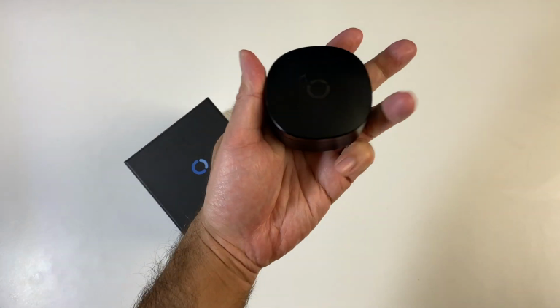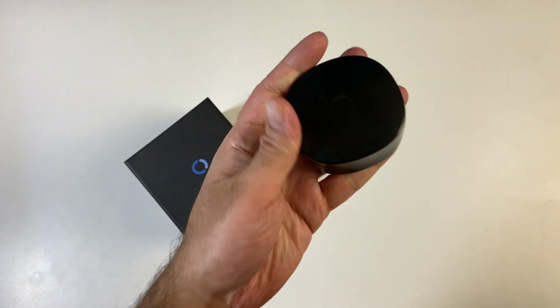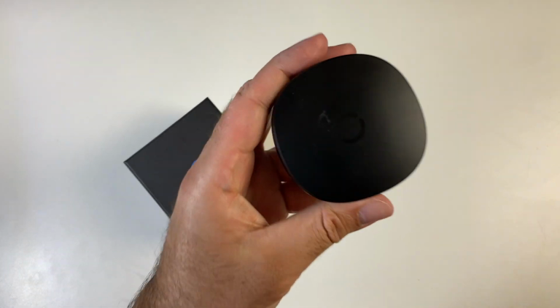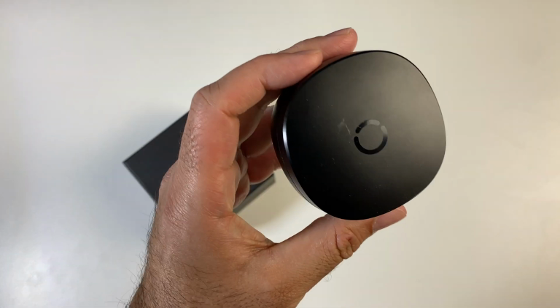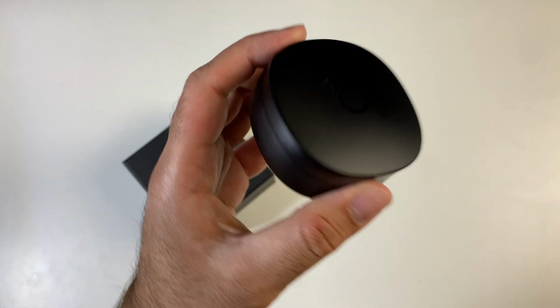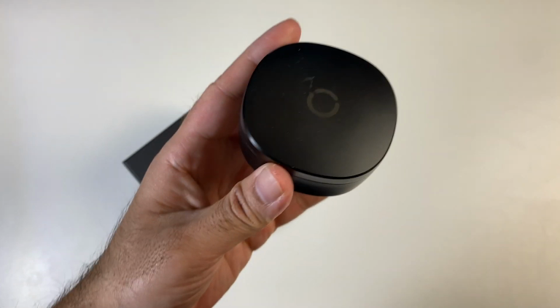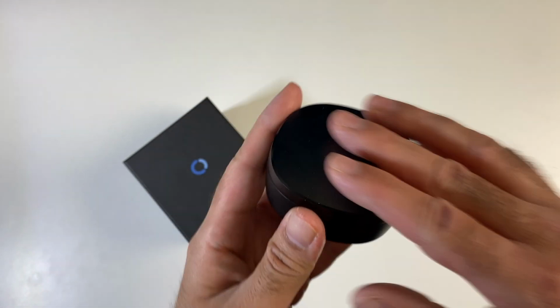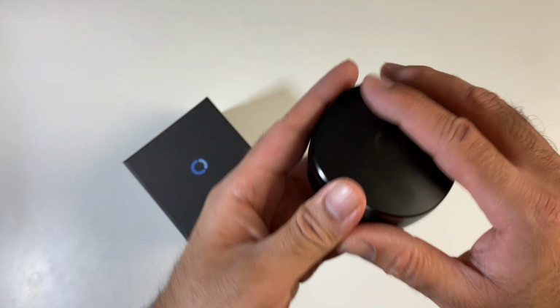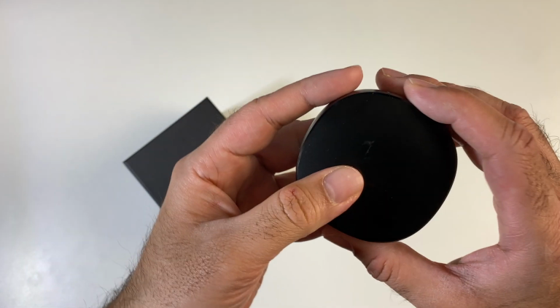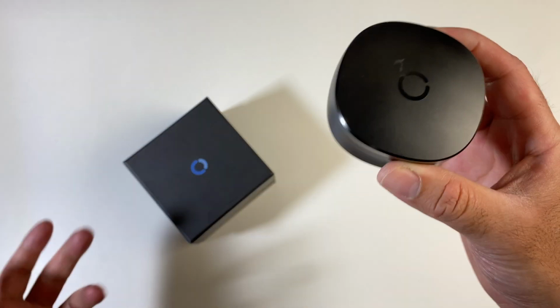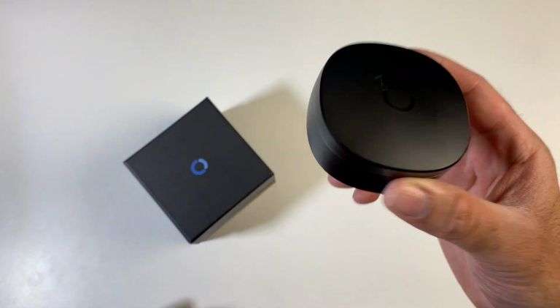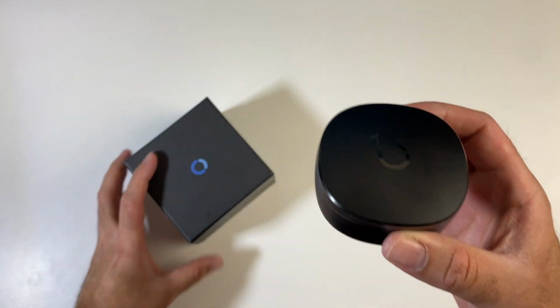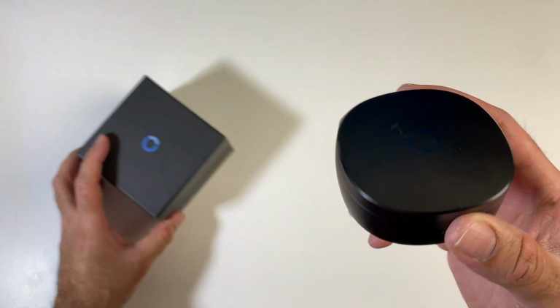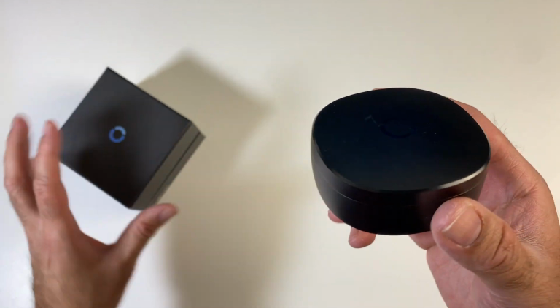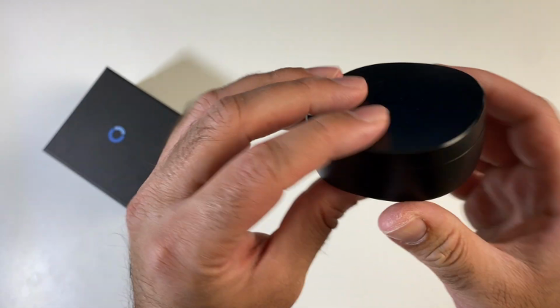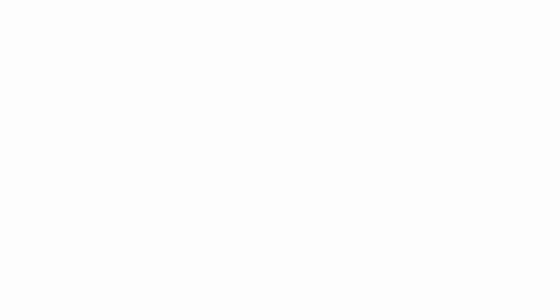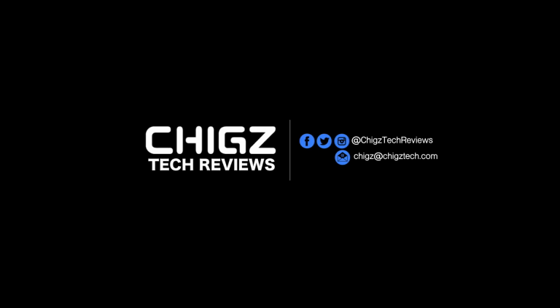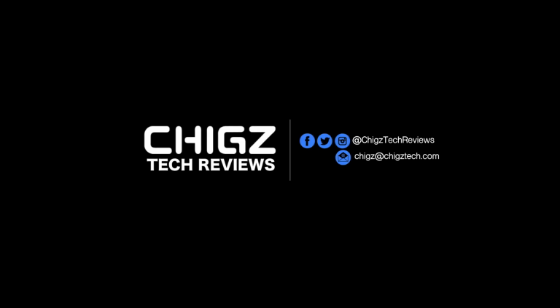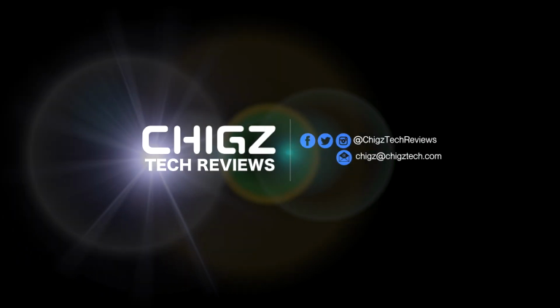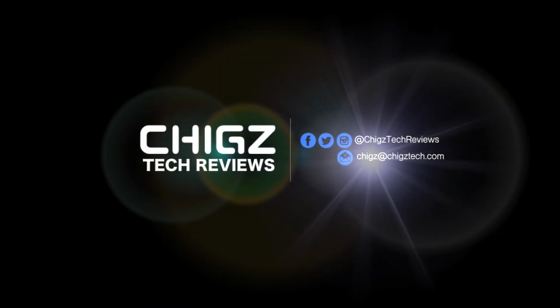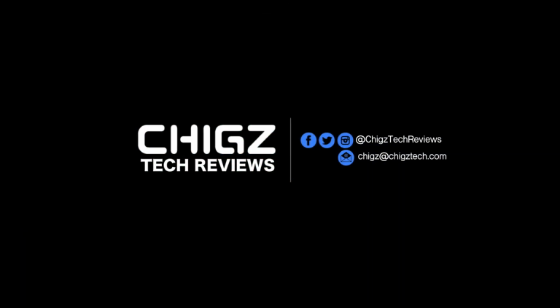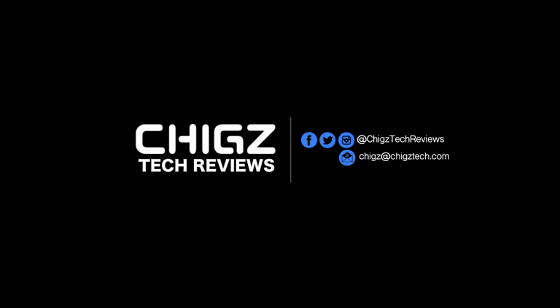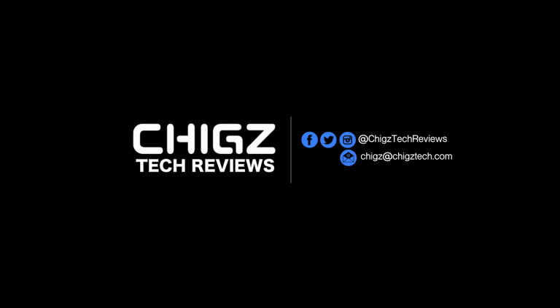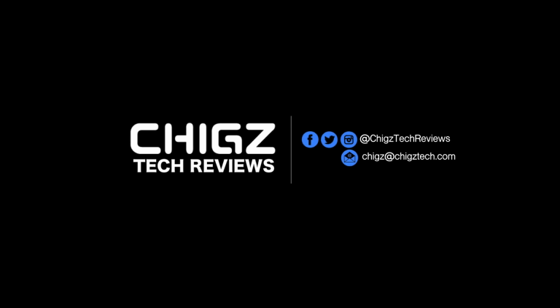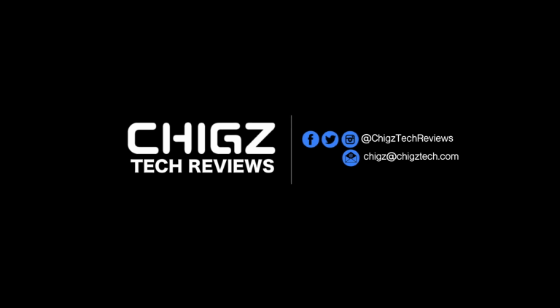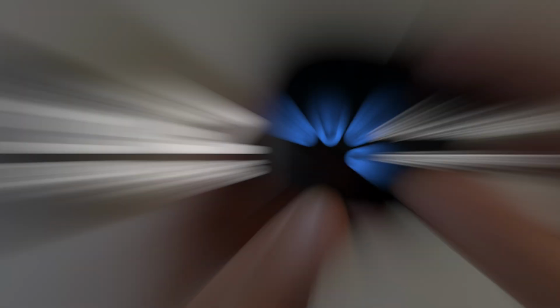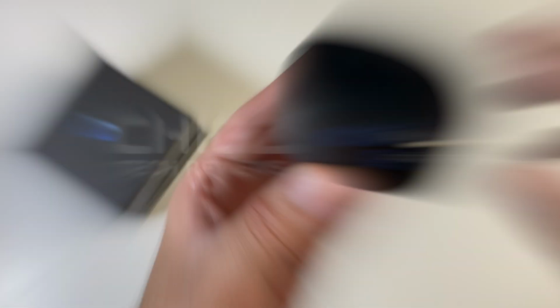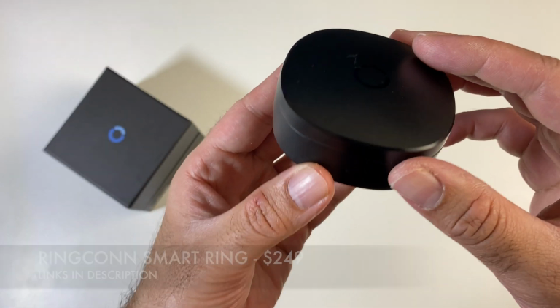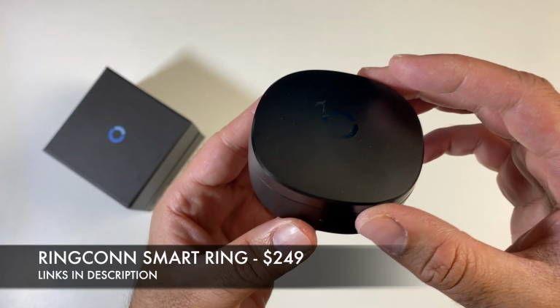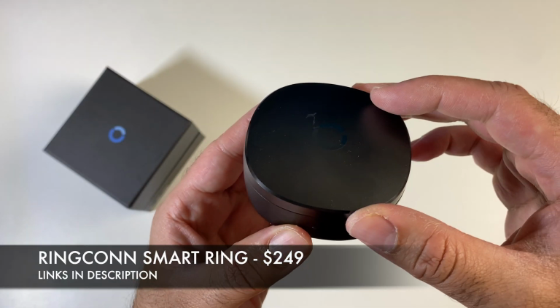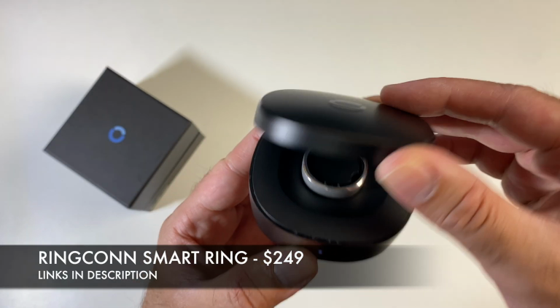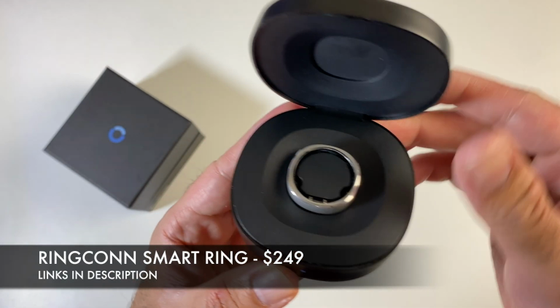What's up guys, Chig Z from Chigstech Reviews. So I've got something new to show you guys — this is the Ringcon smart ring.